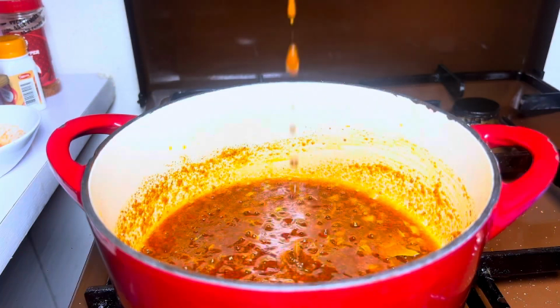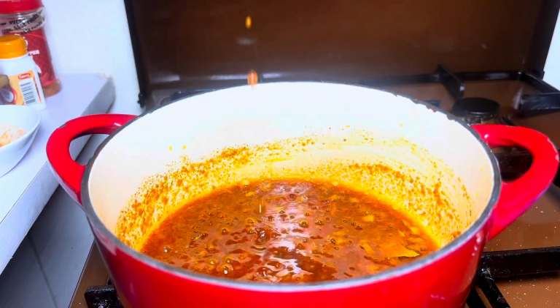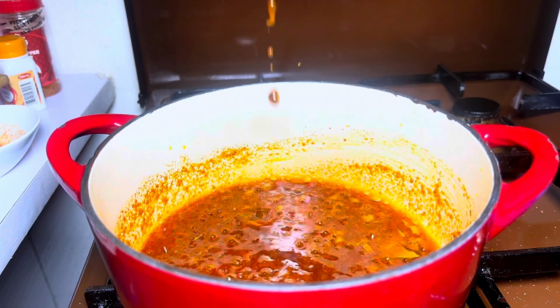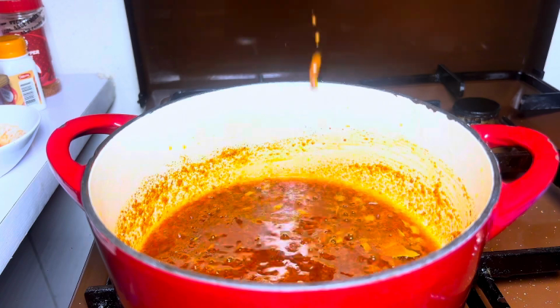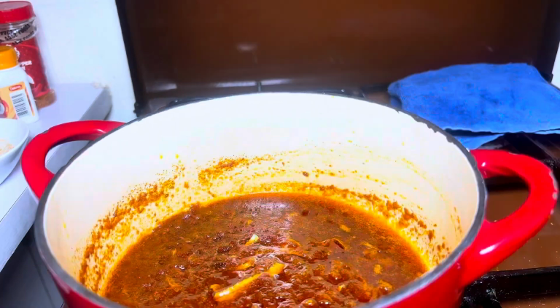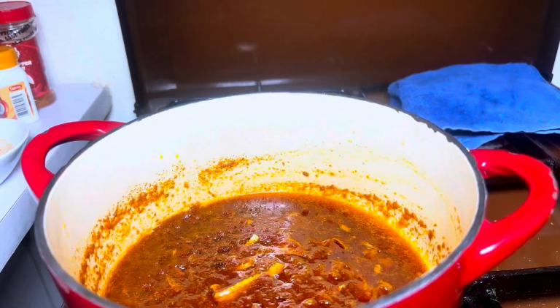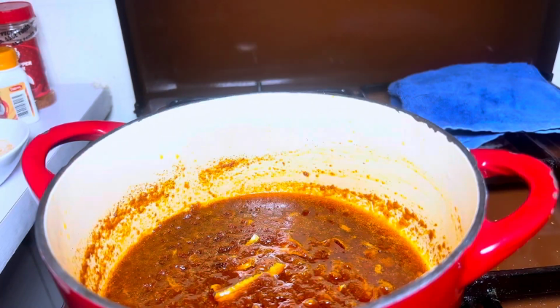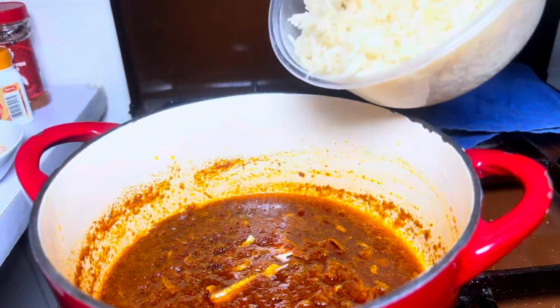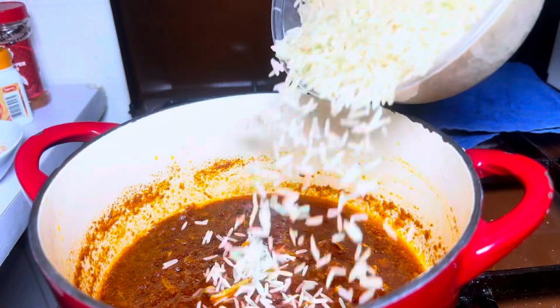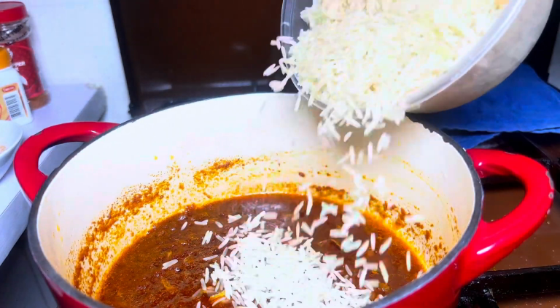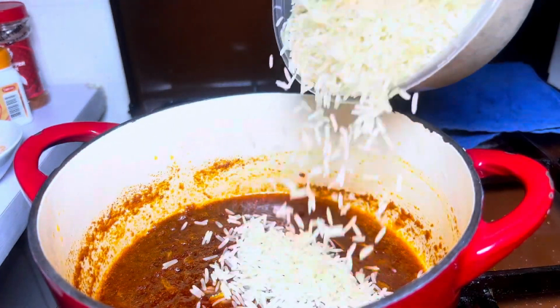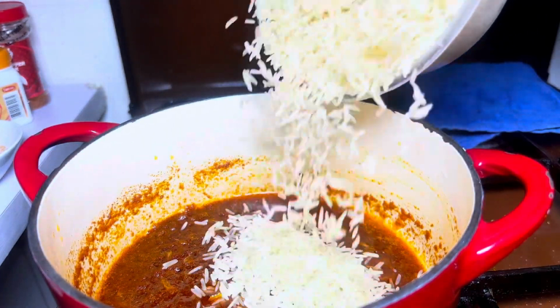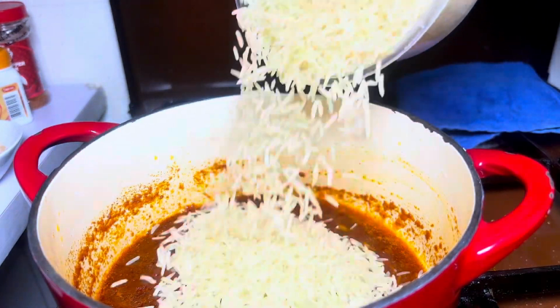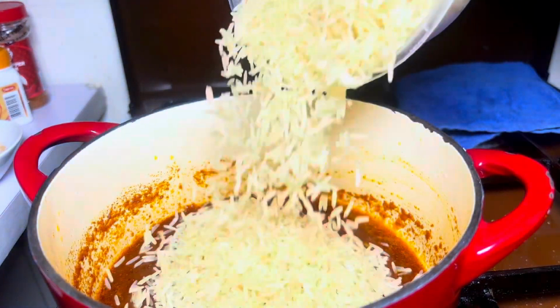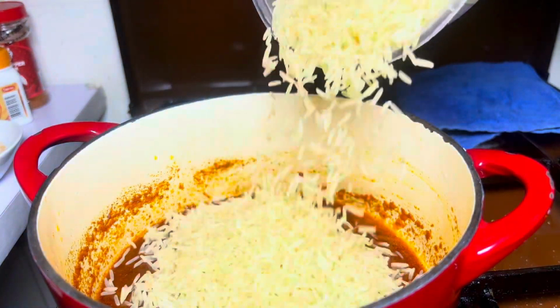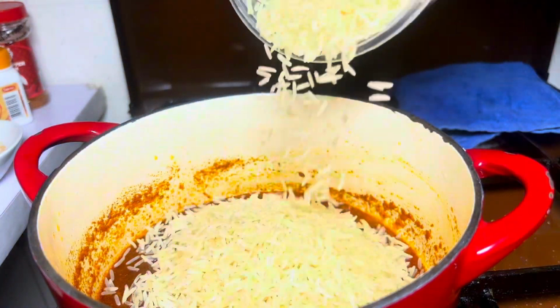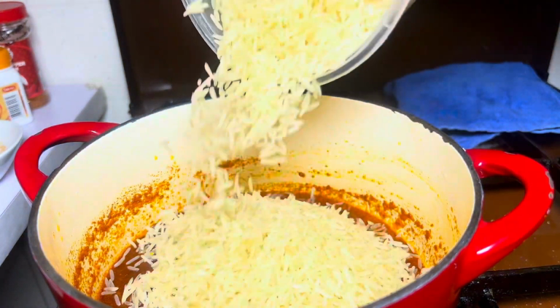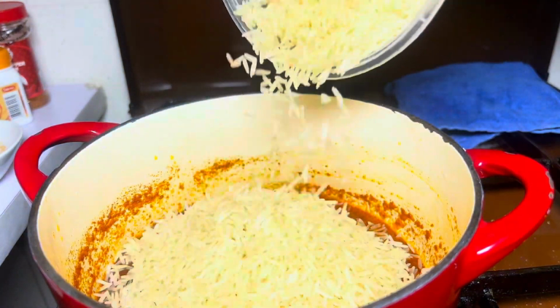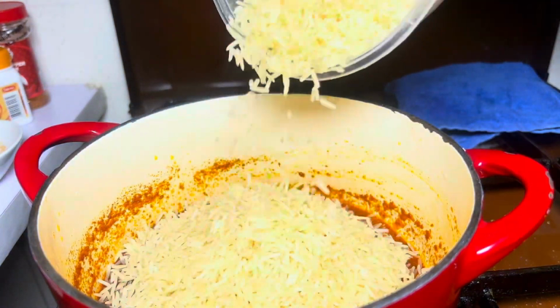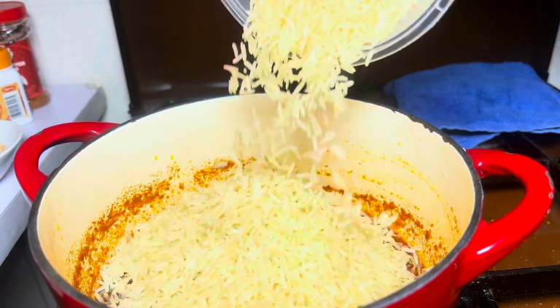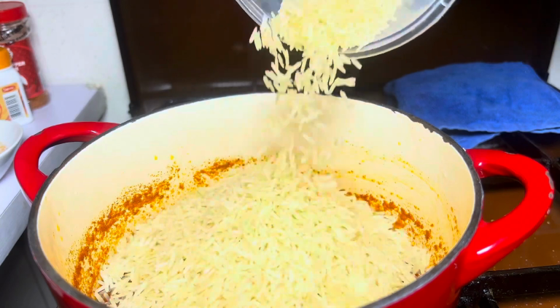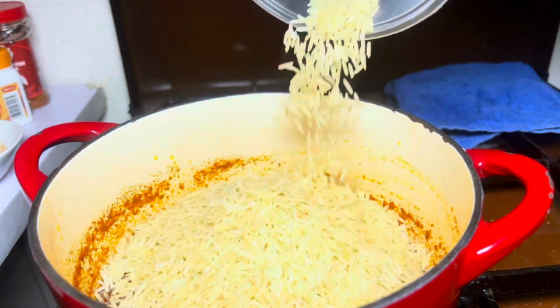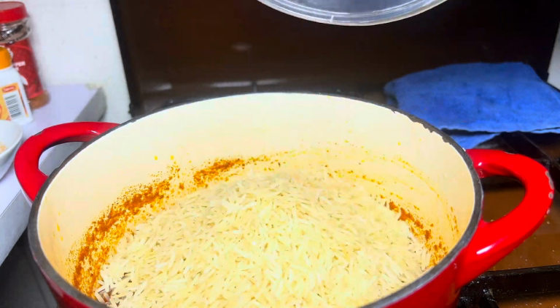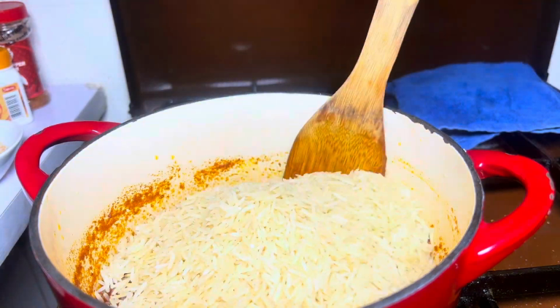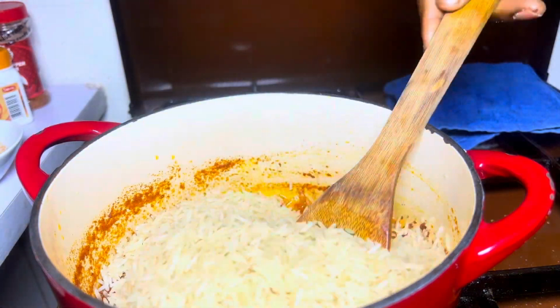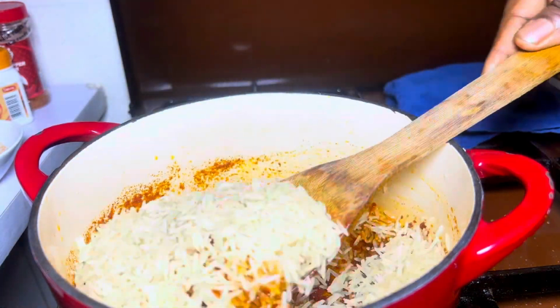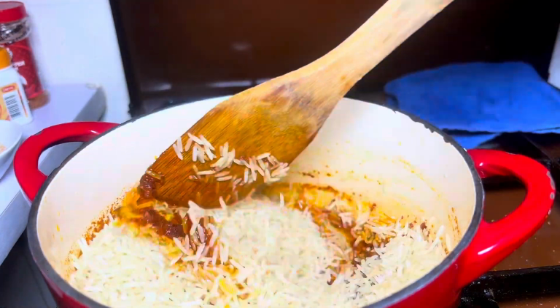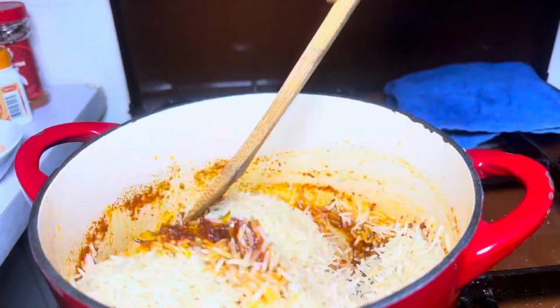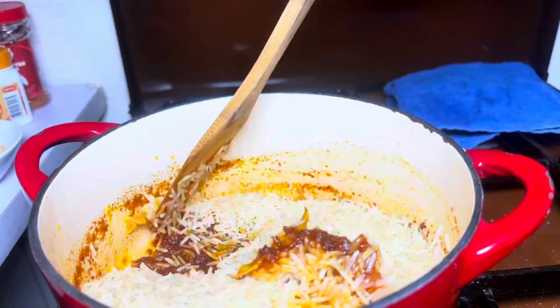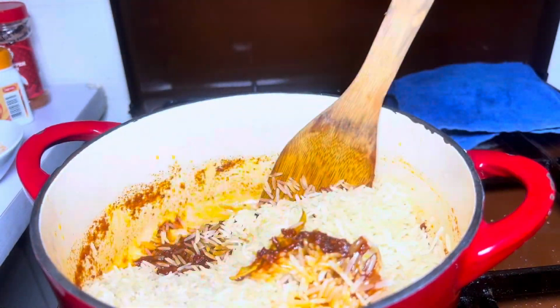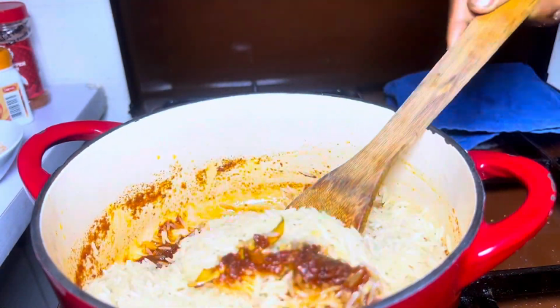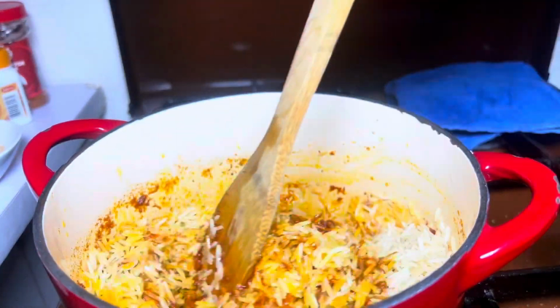This is some juice I got from my grilled chicken. I'll be adding the washed and drained rice and mixing it with the sauce — mixing it properly before adding any water.